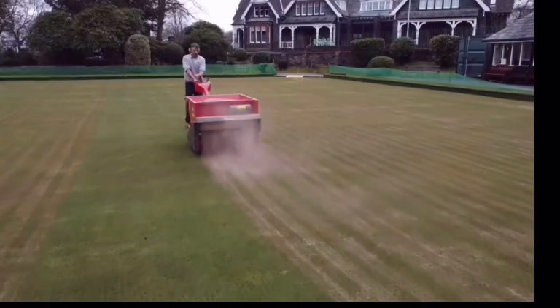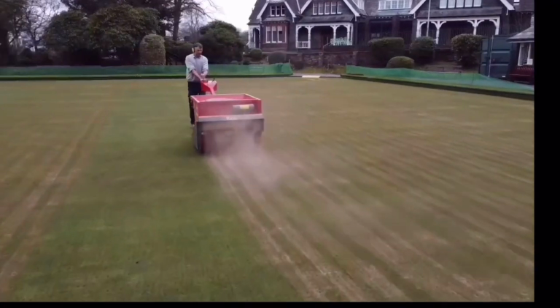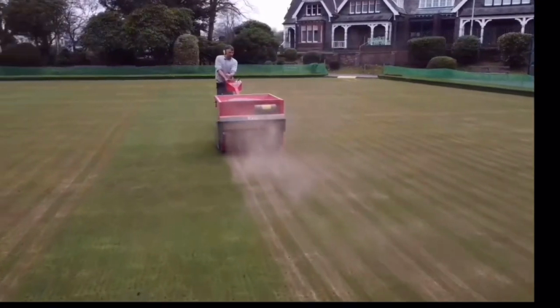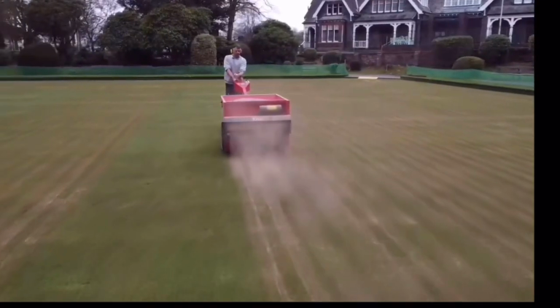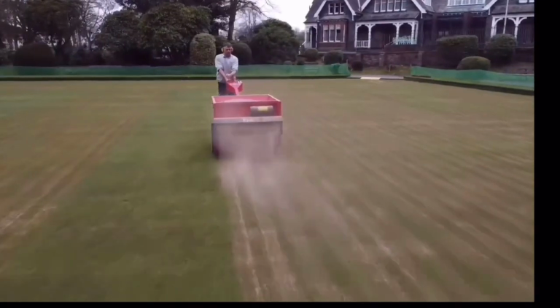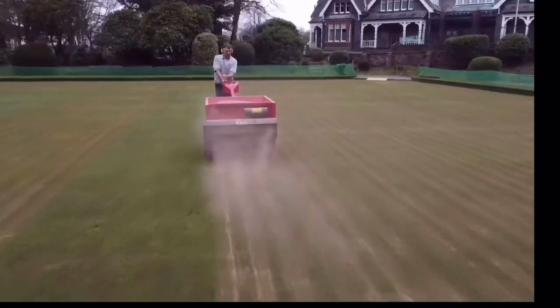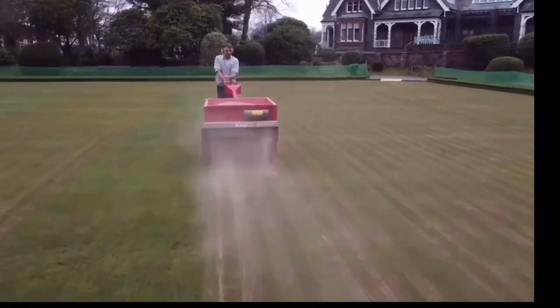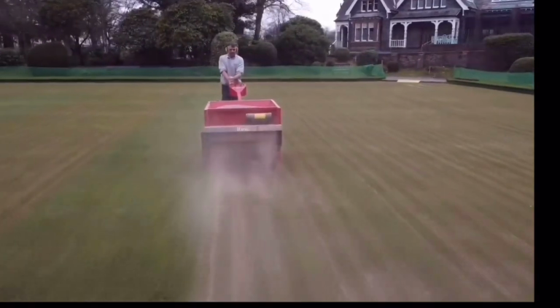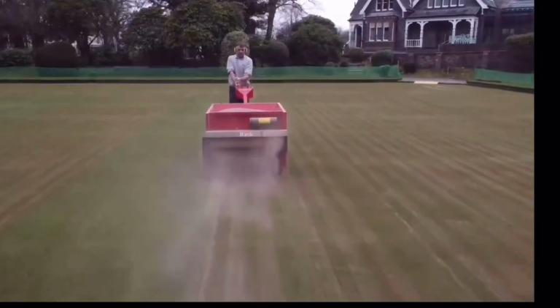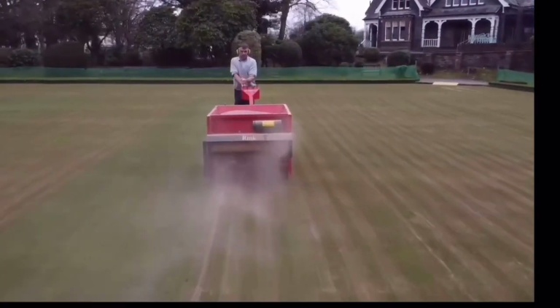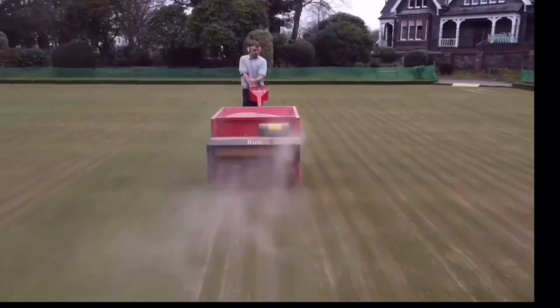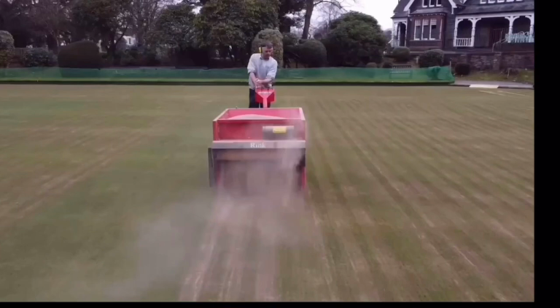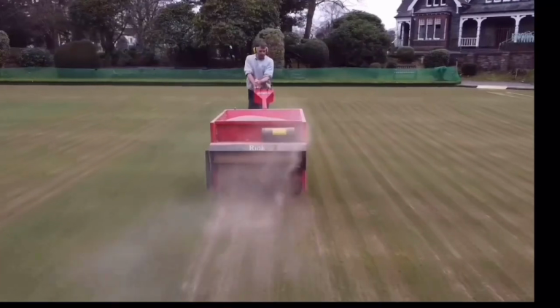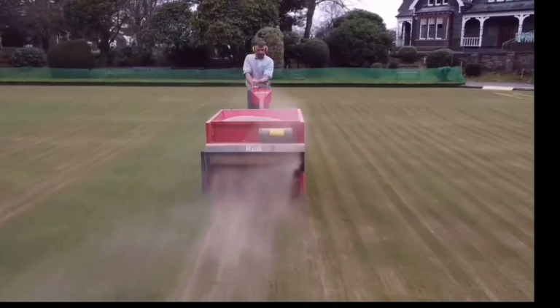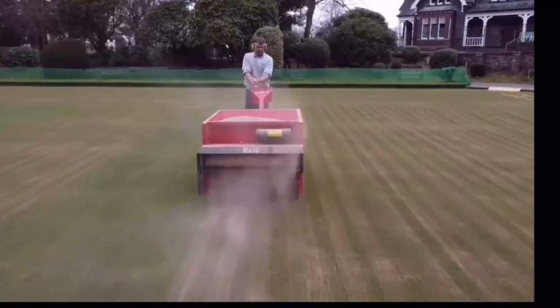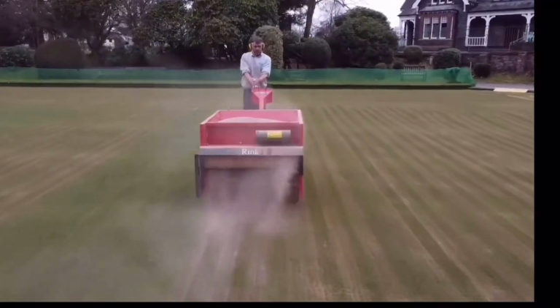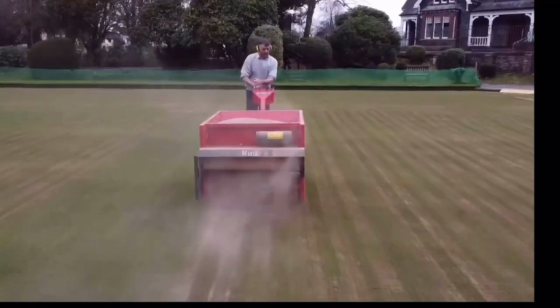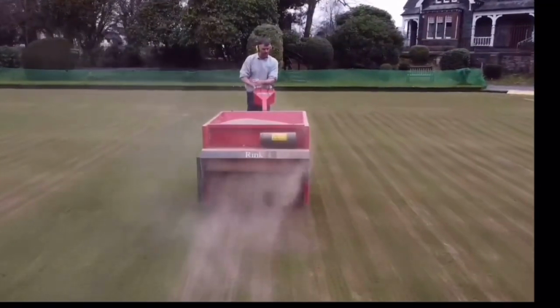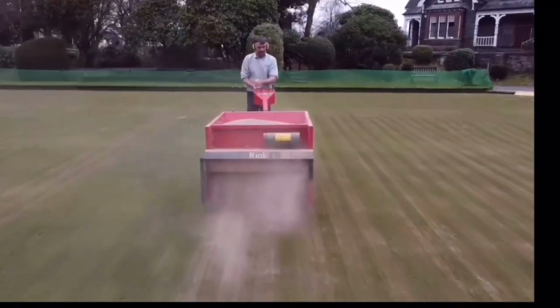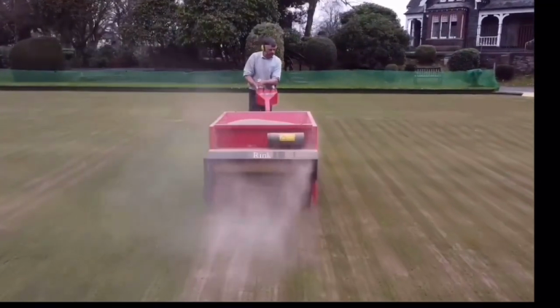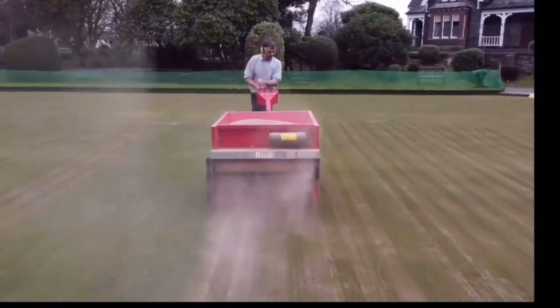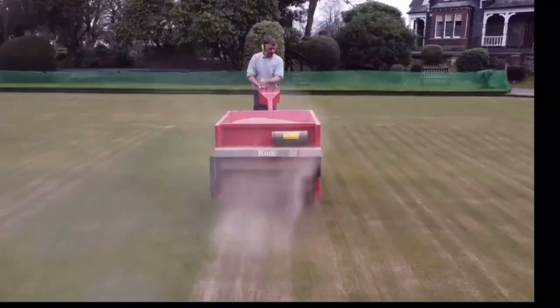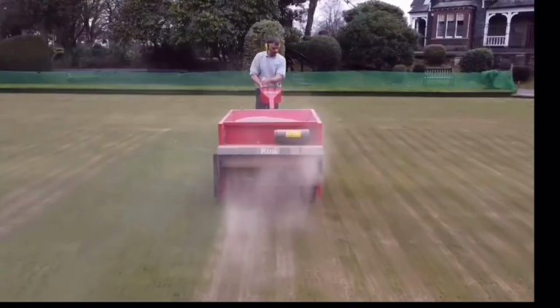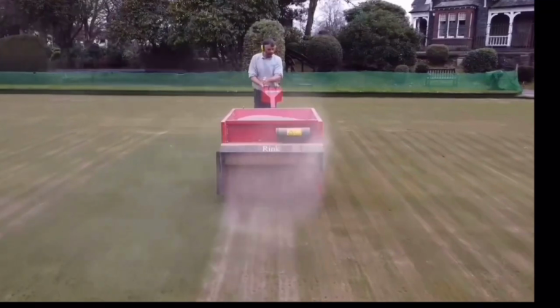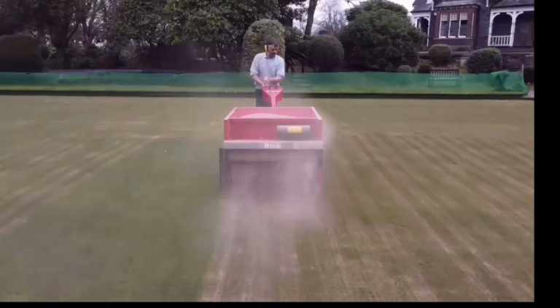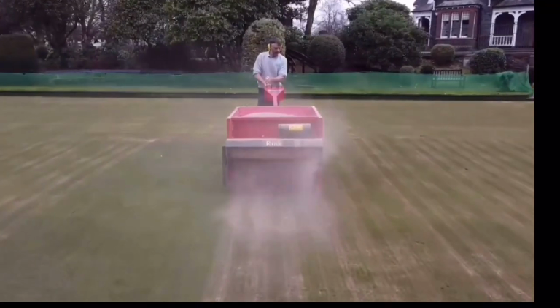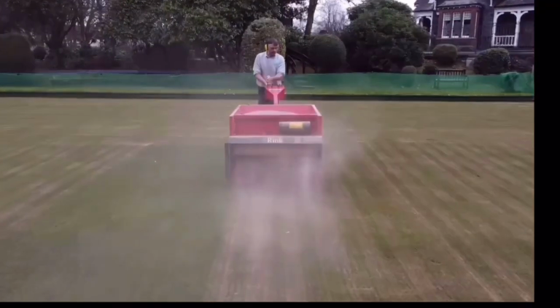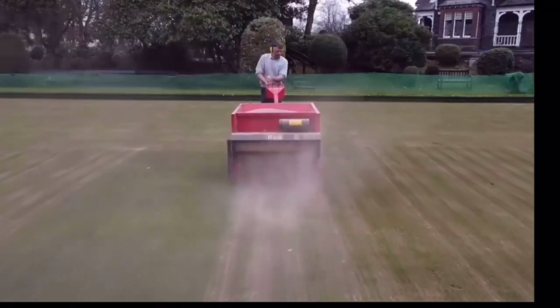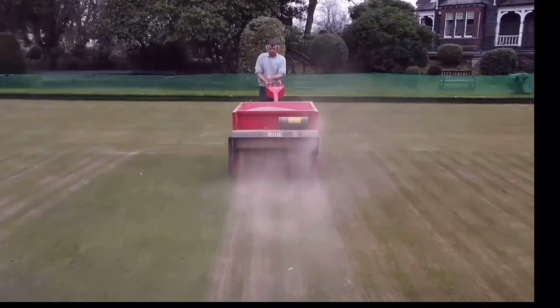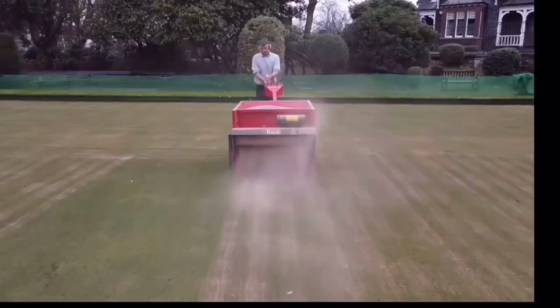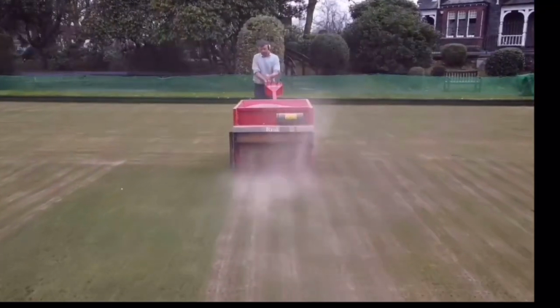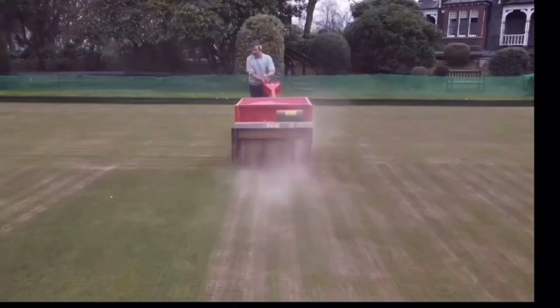Once we finish top dressing, we'll get the drag mat out and go around the green to drag mat all the material into the surface. That will help smooth the playing surface and also ameliorate some of the top dressing further down into the profile.